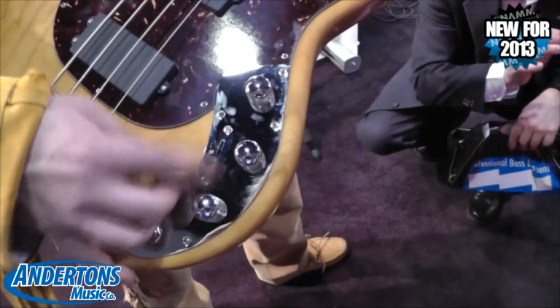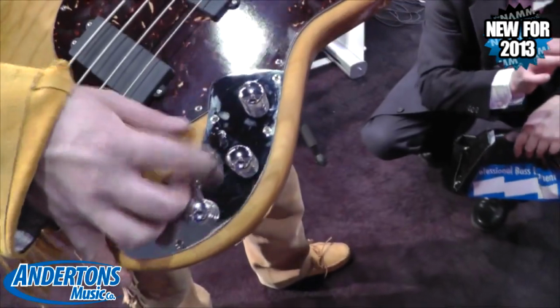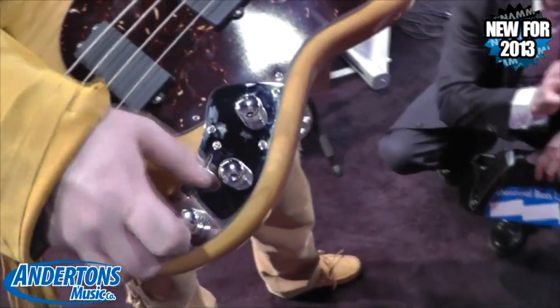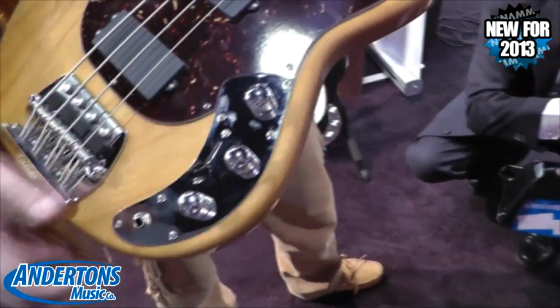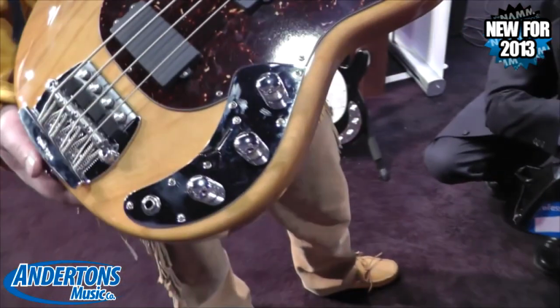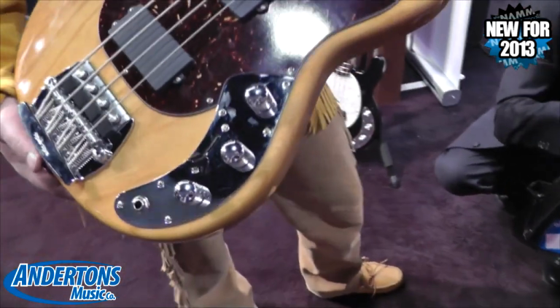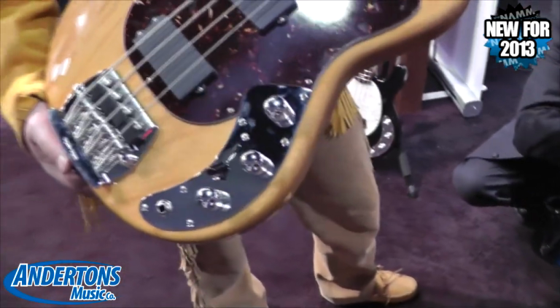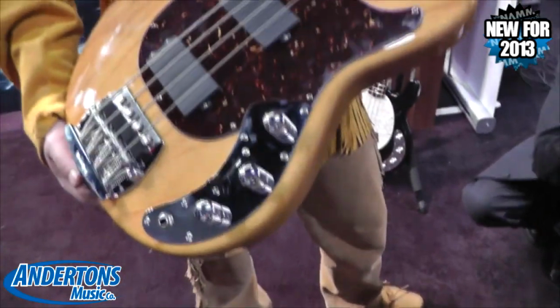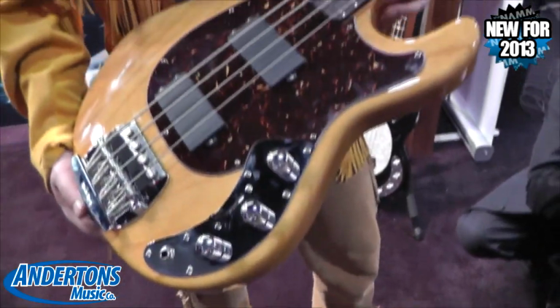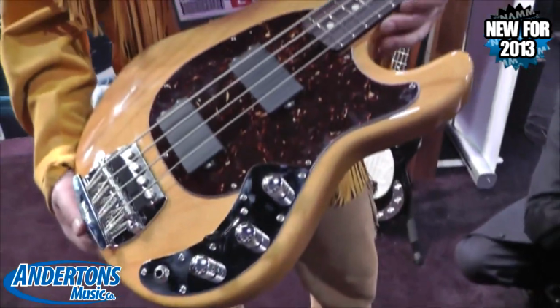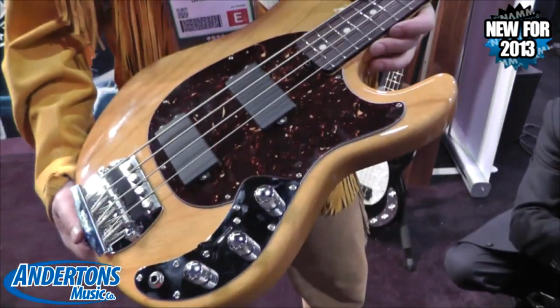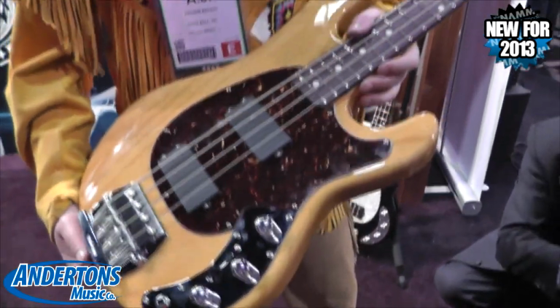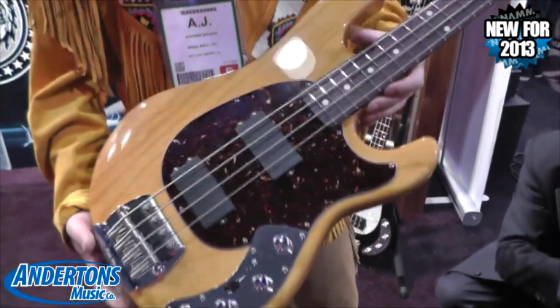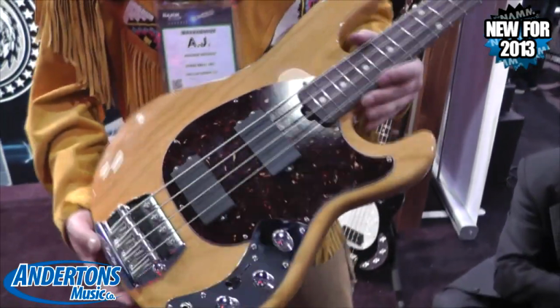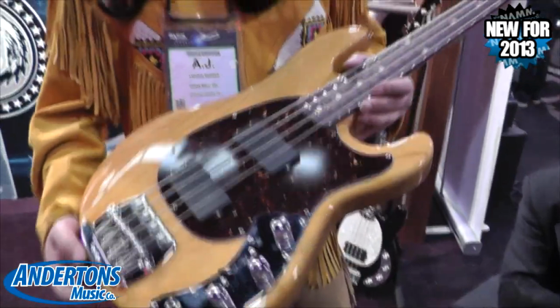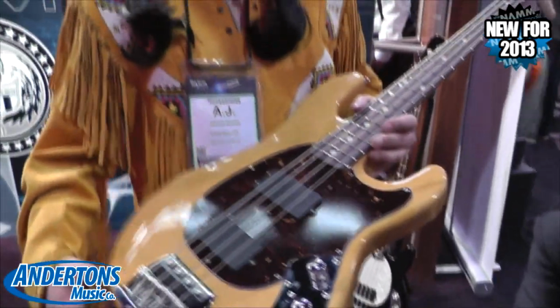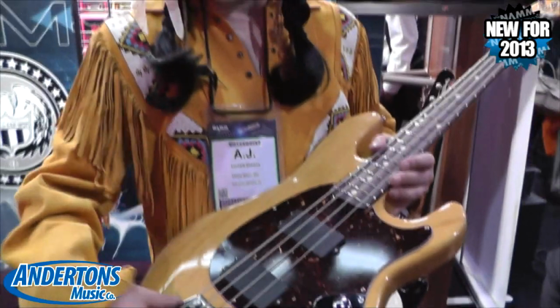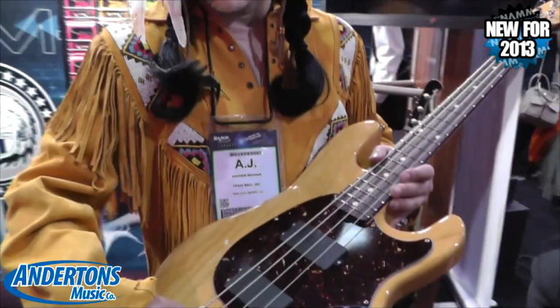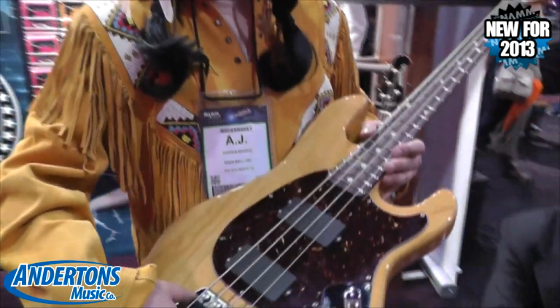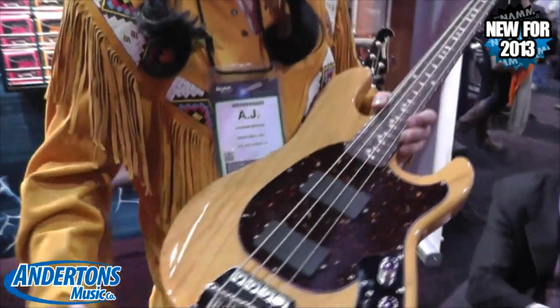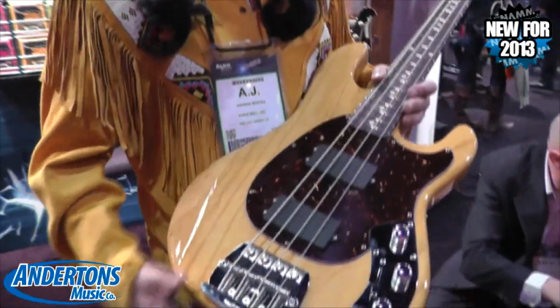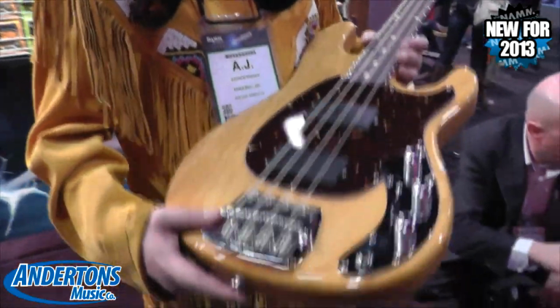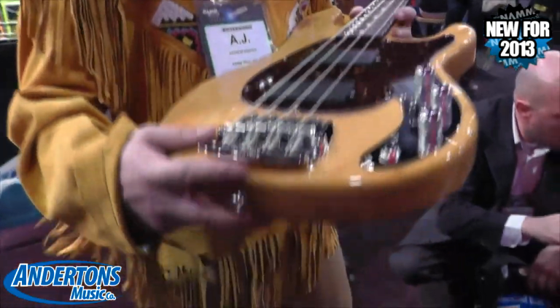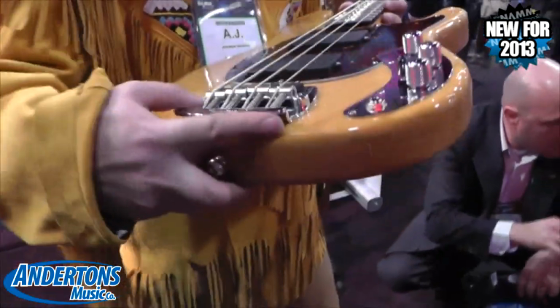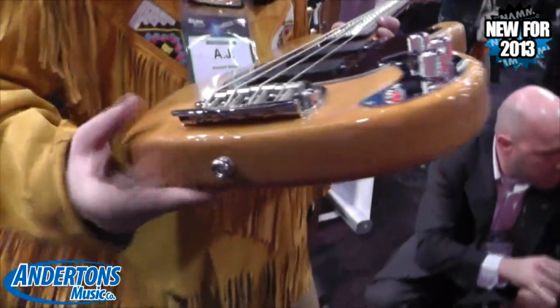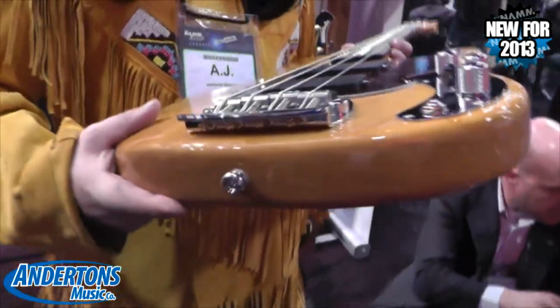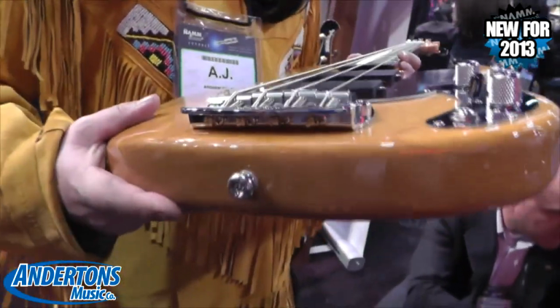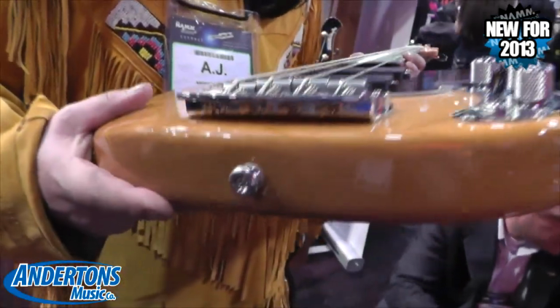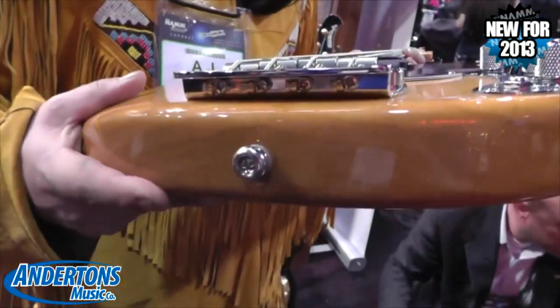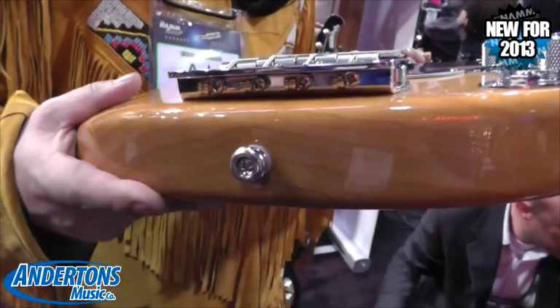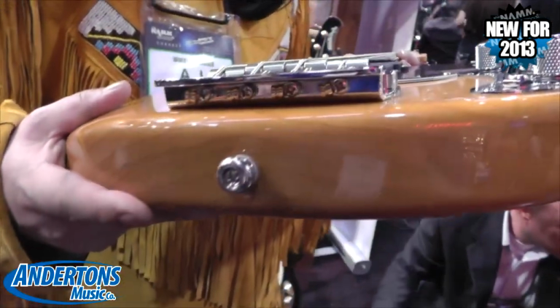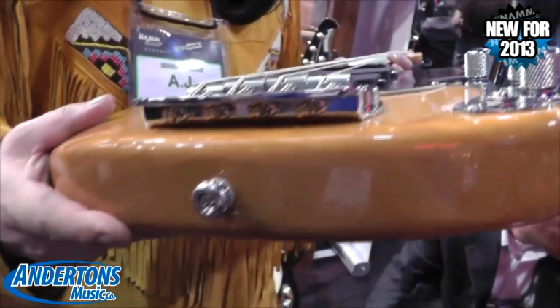It's got a five-way switch, so you've got some different sounds. It's got a mute kit on the bridge, and the bridge is top-loaded.